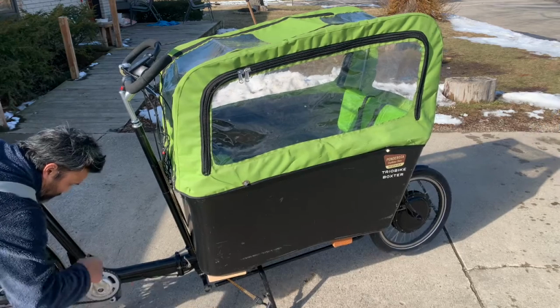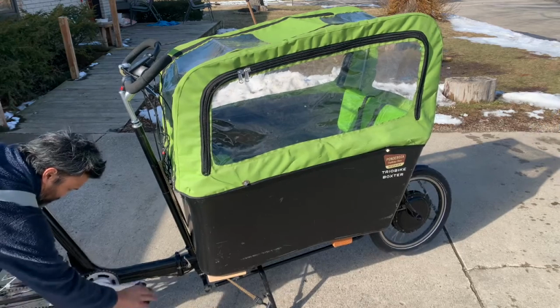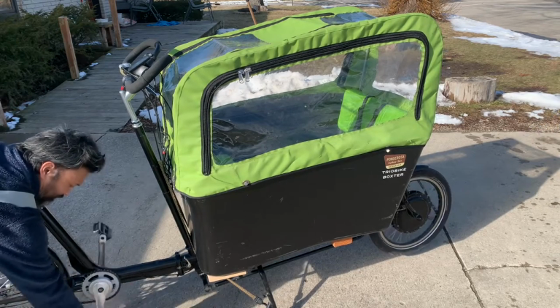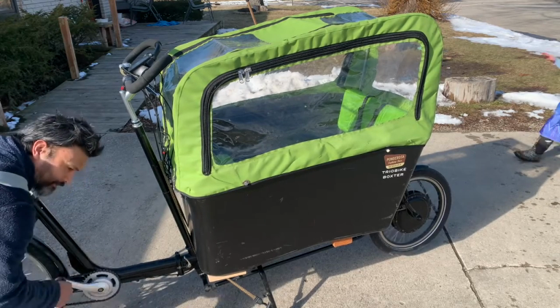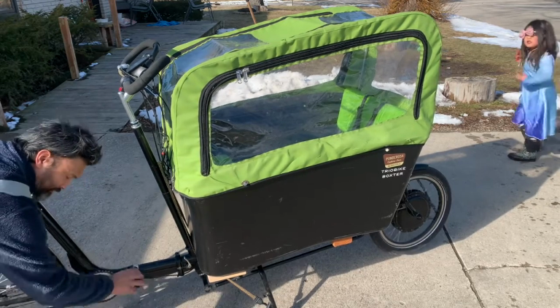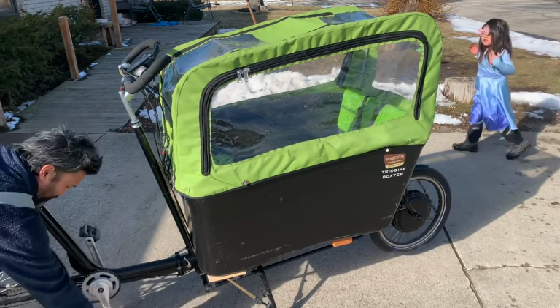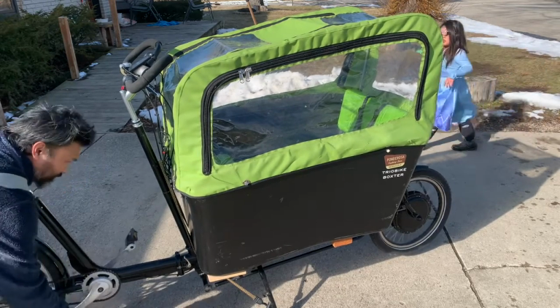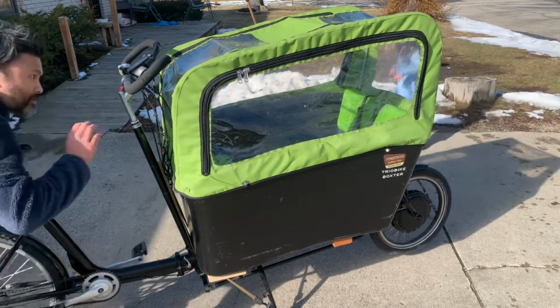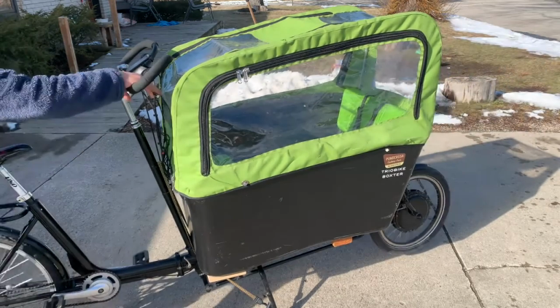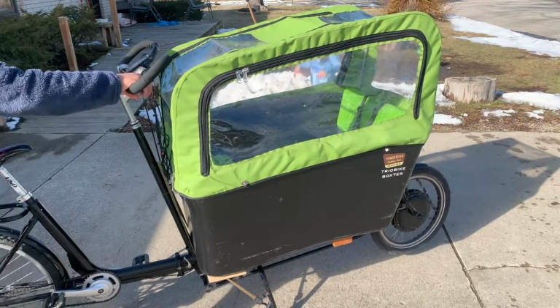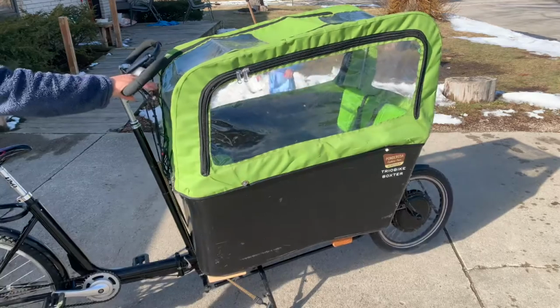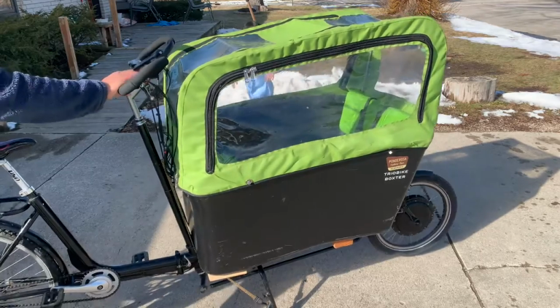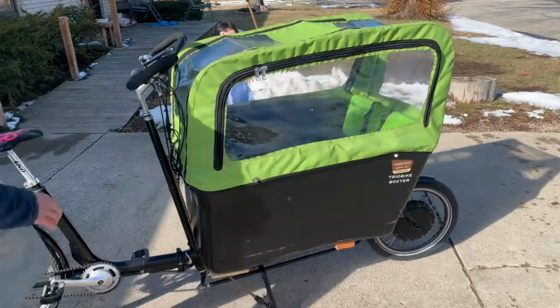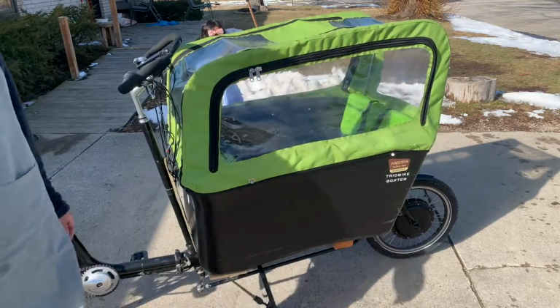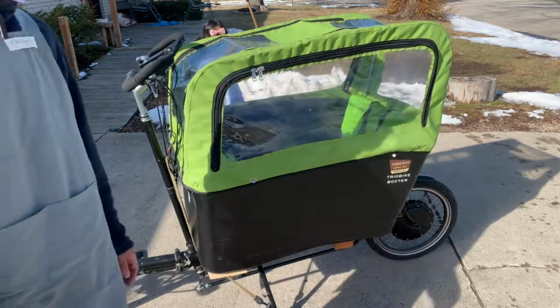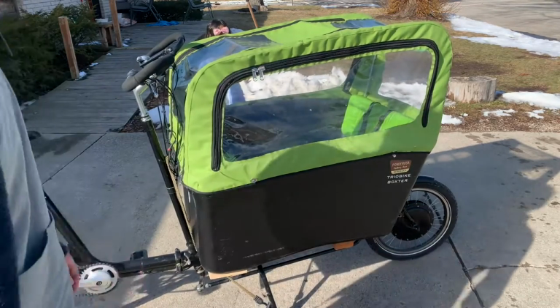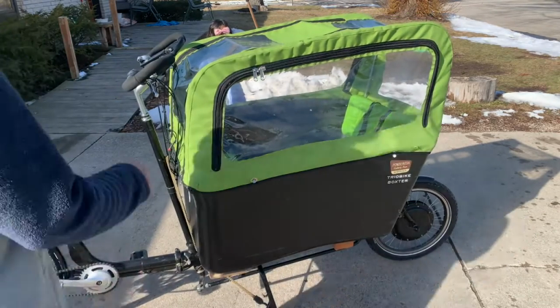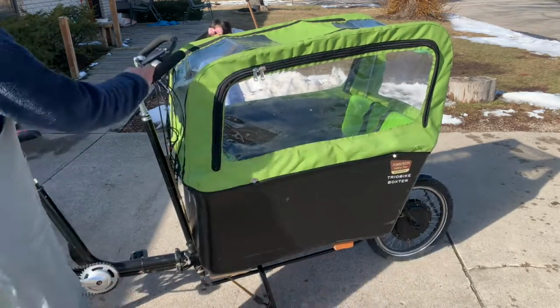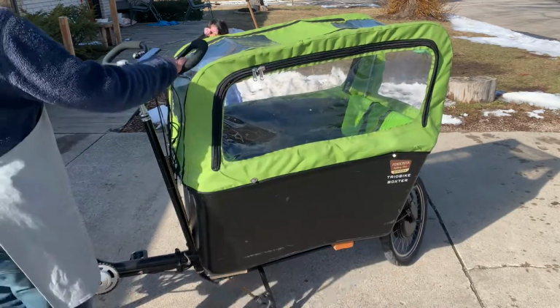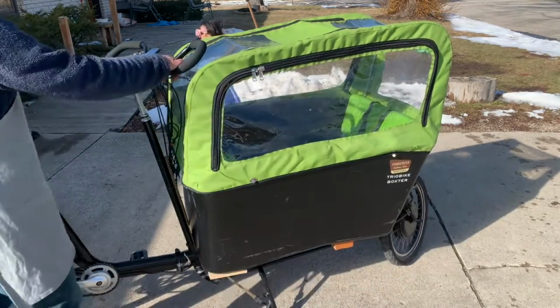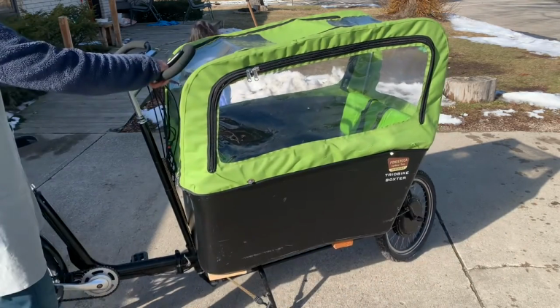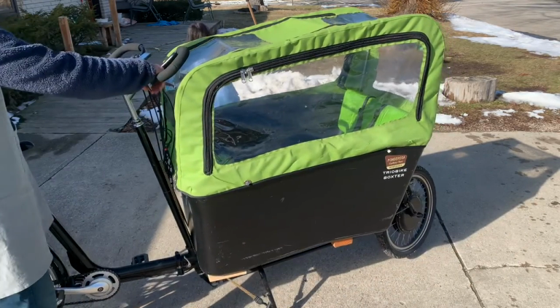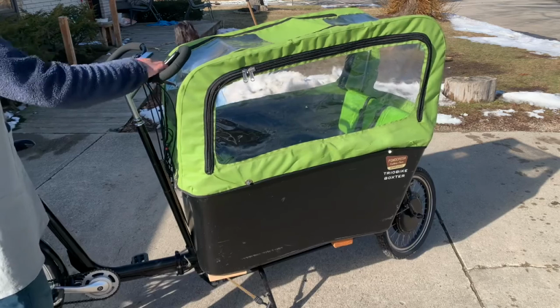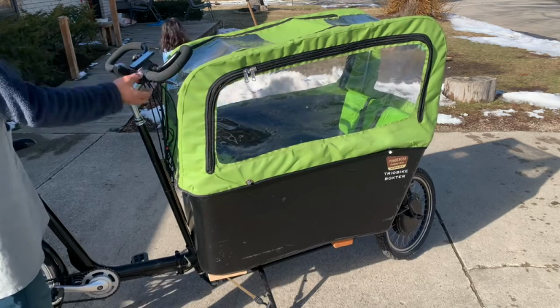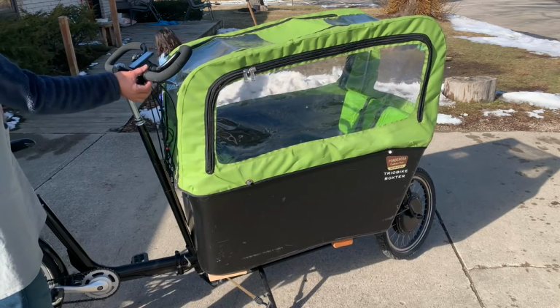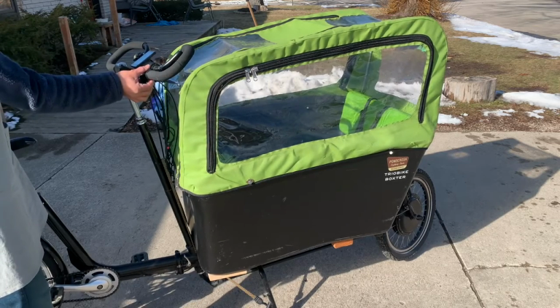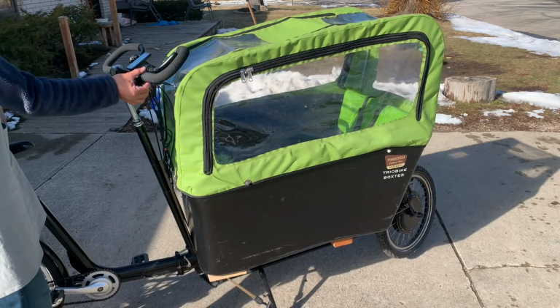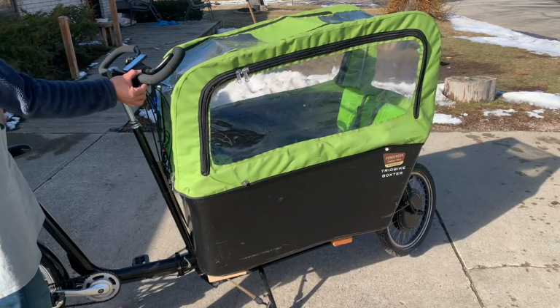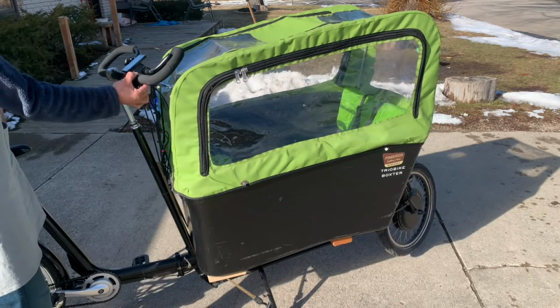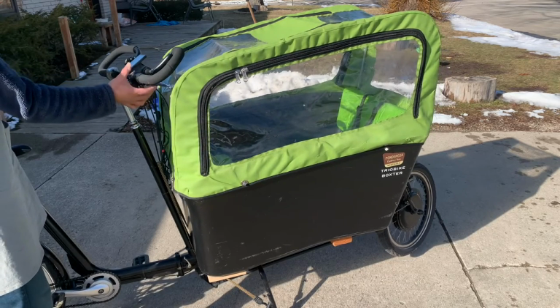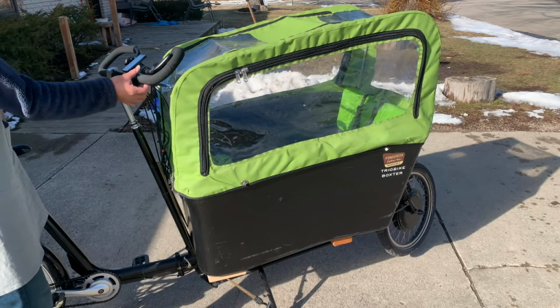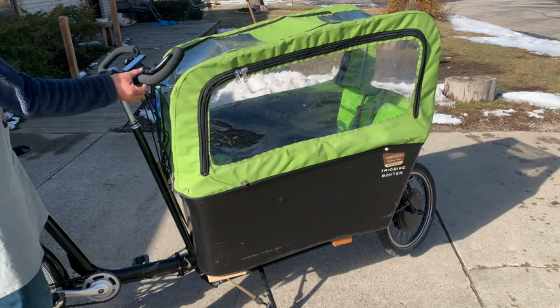You can see the front wheel starting to move. It also has a throttle, so if you don't want to pedal at all you can just turn this throttle over here — you can see the front wheel move.